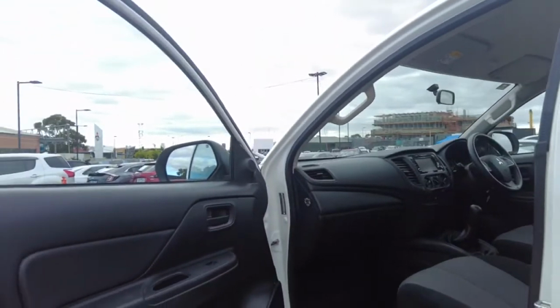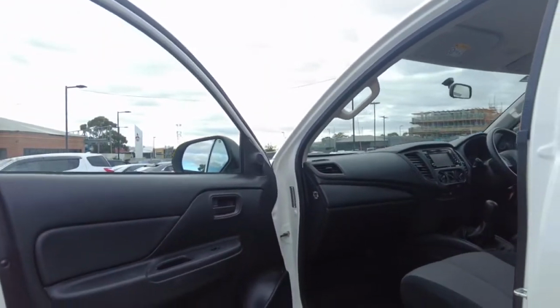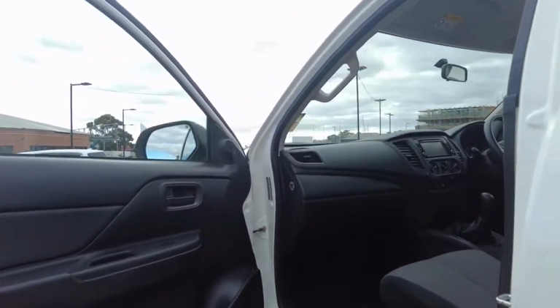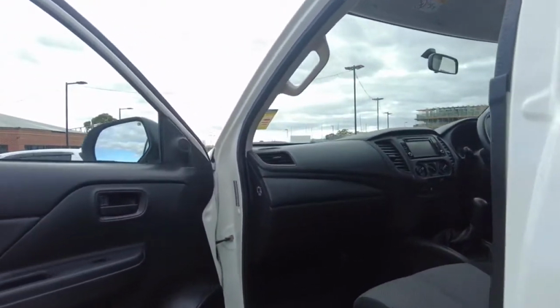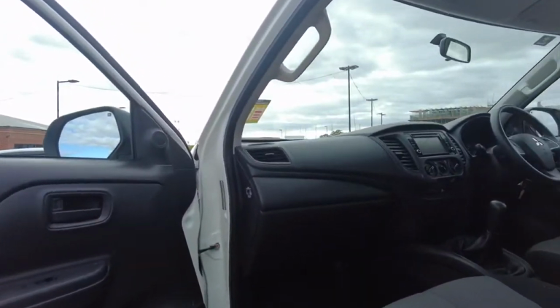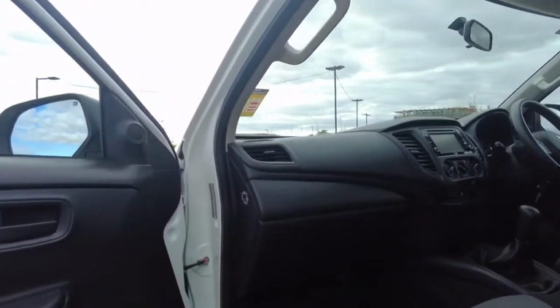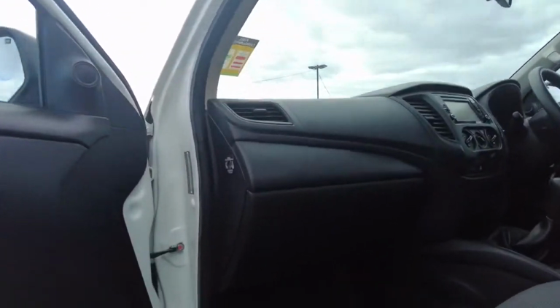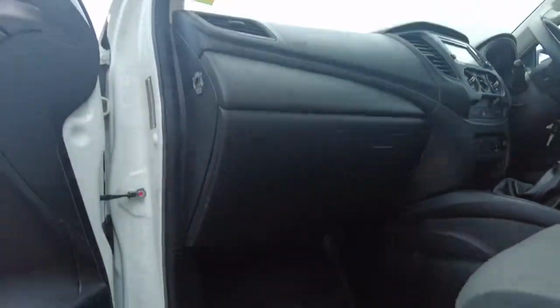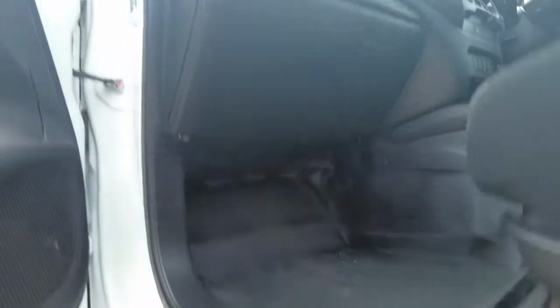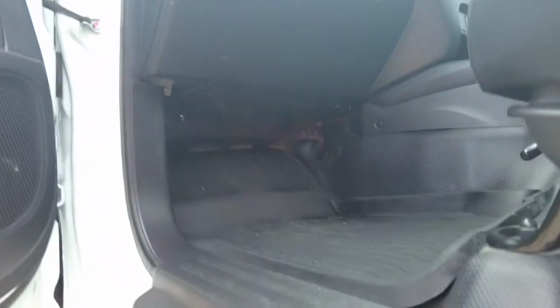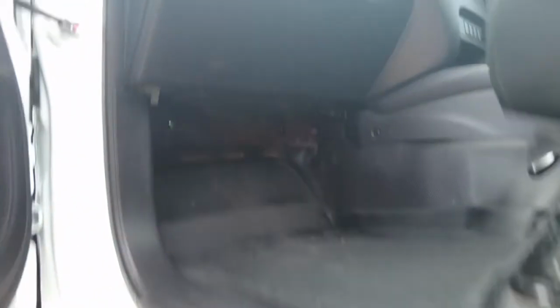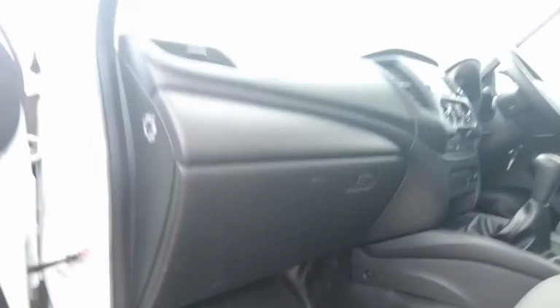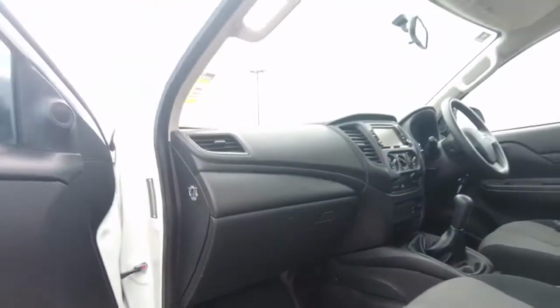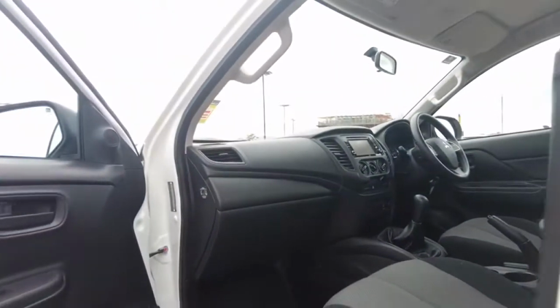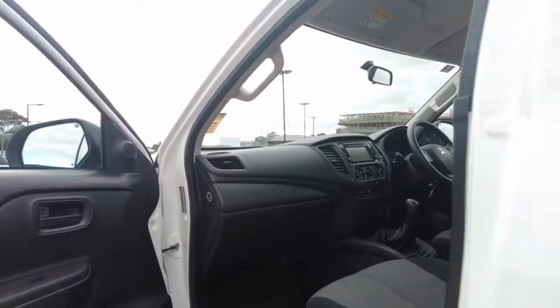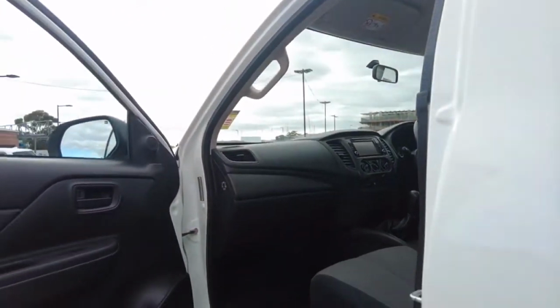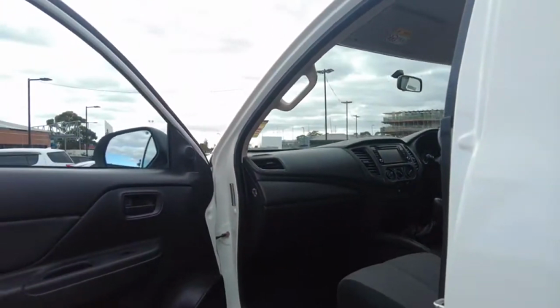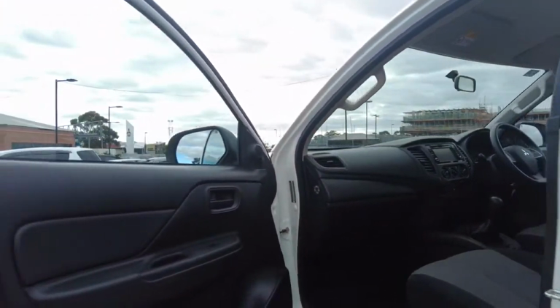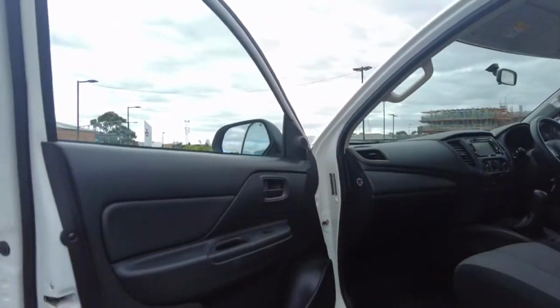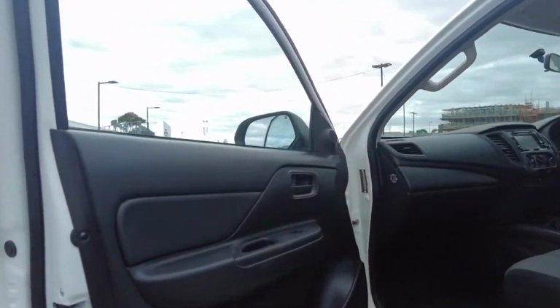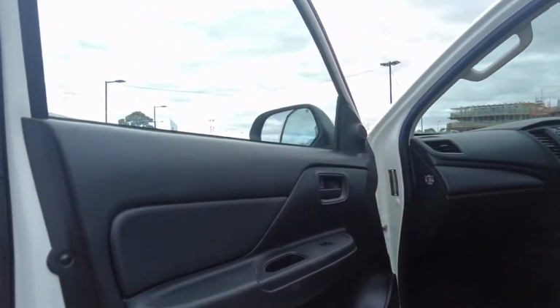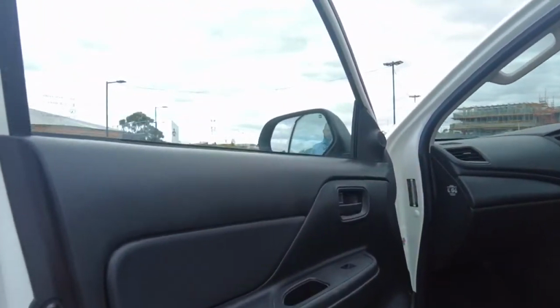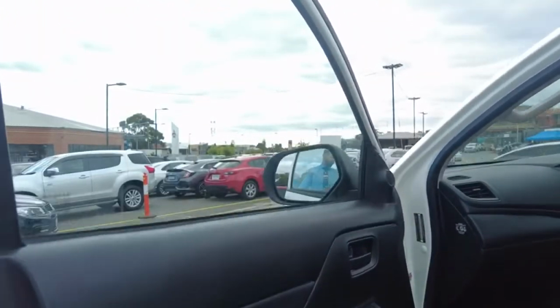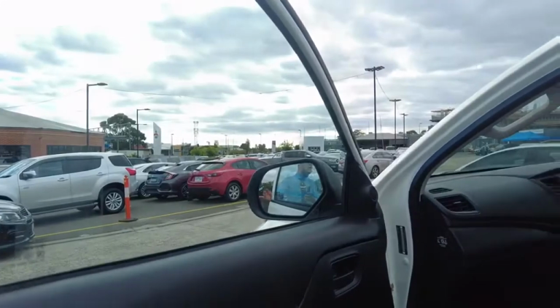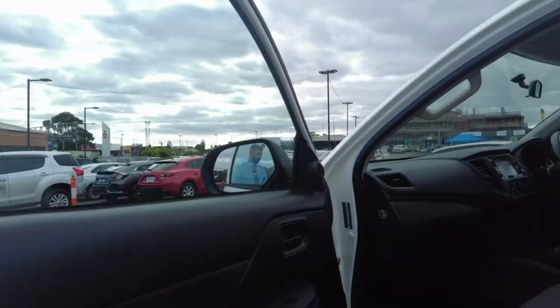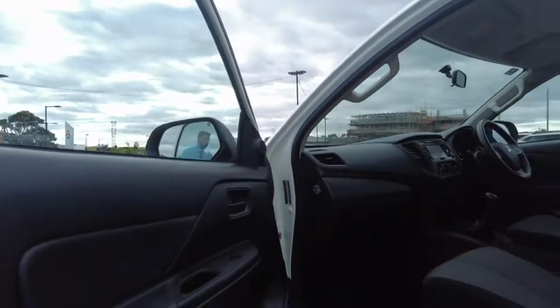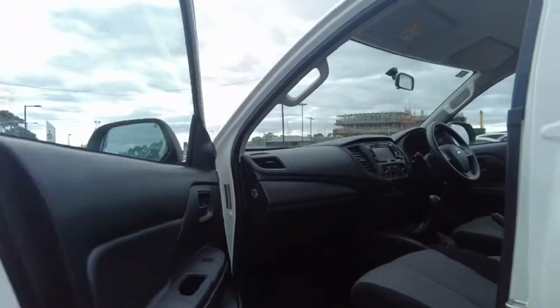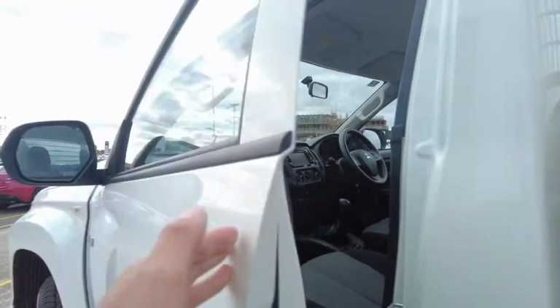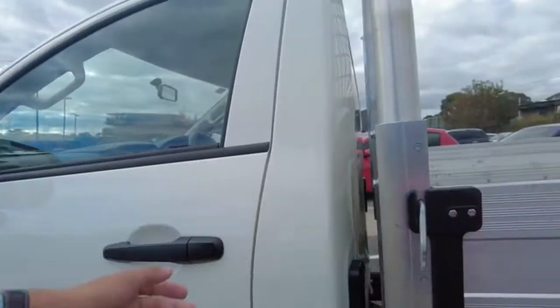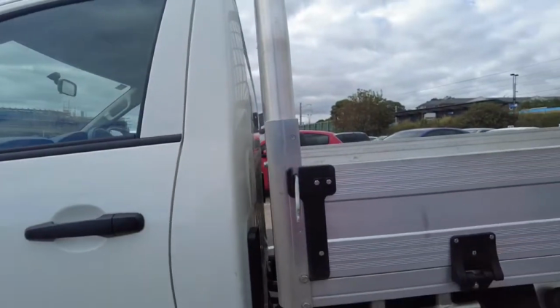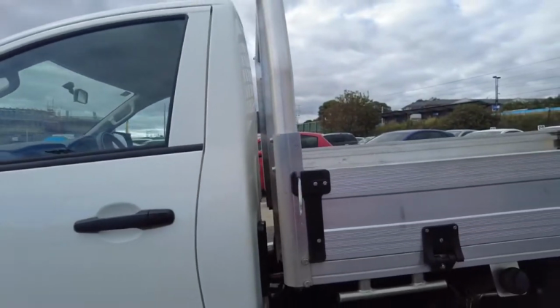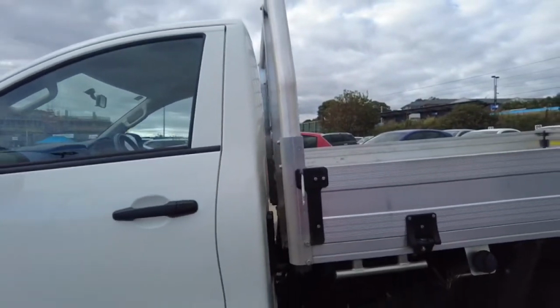High rubber mats on this vehicle all the way through, which is a nice addition as you don't get very many of them at the moment because they are on back order for a significant period of time. Door trim over here is in very good condition, as you'd expect with a car that only has 8,000 kilometres on the clock.